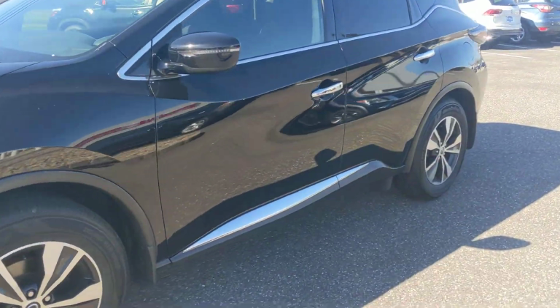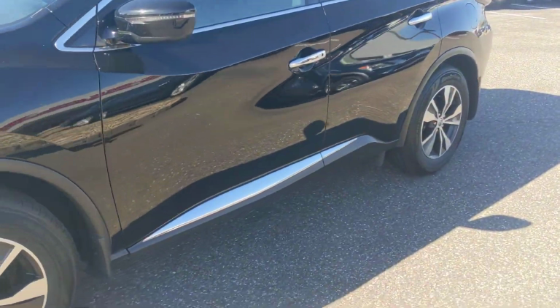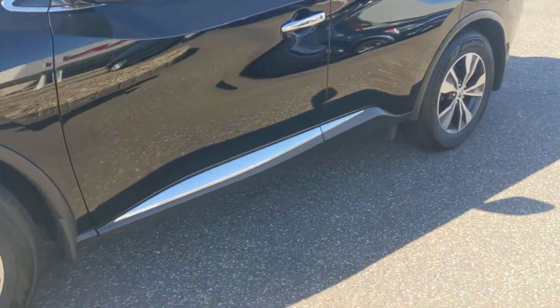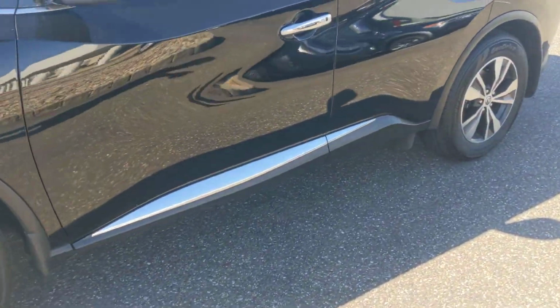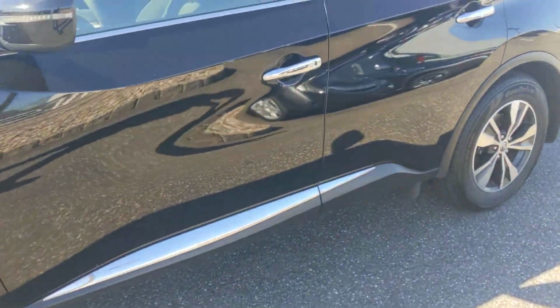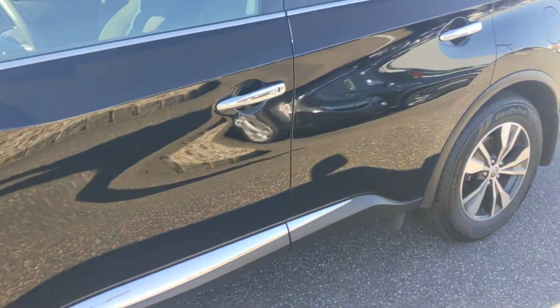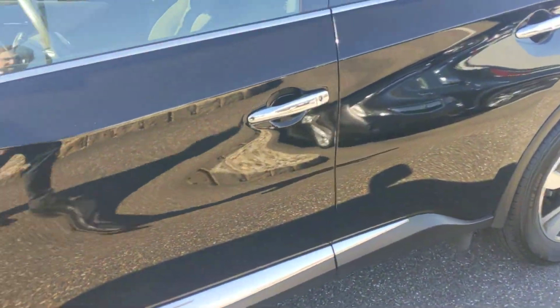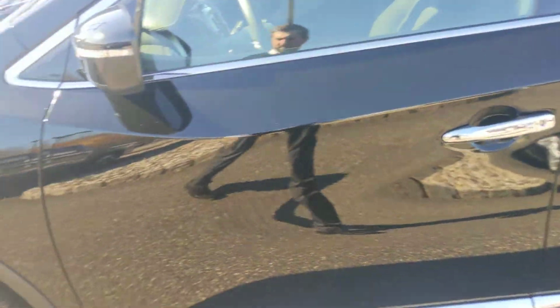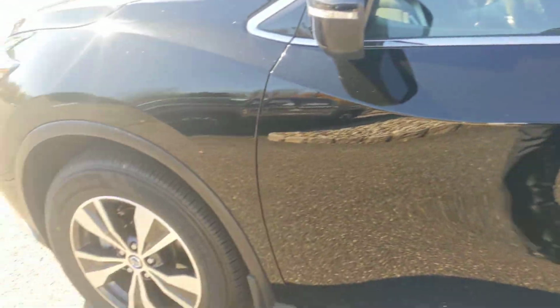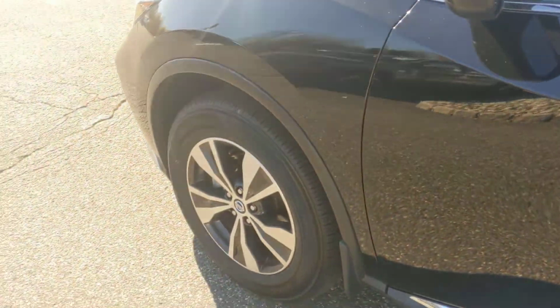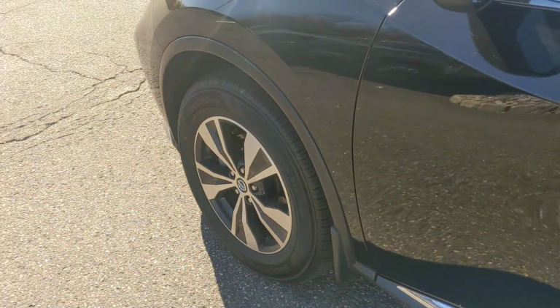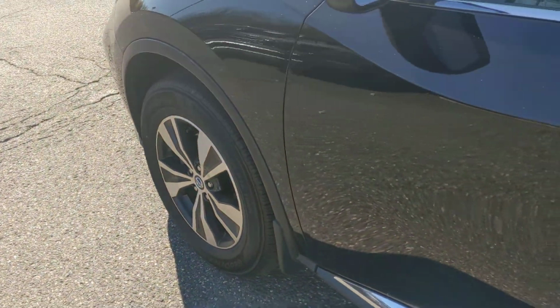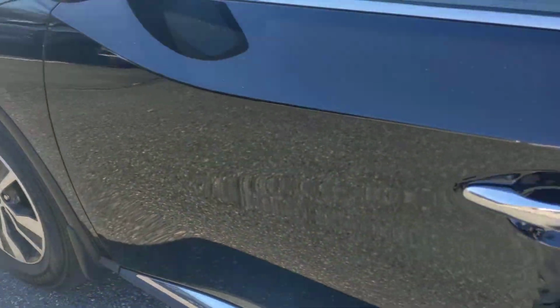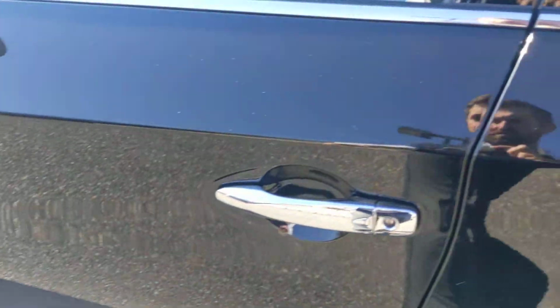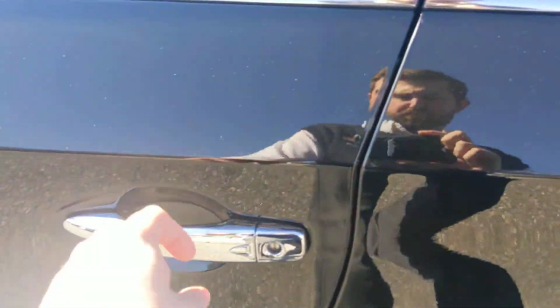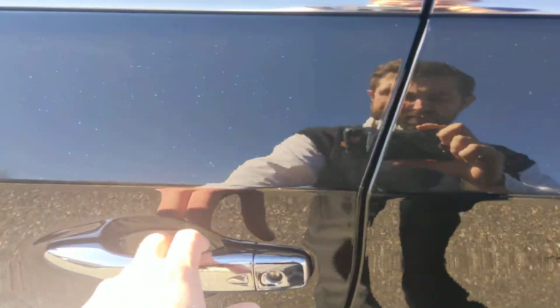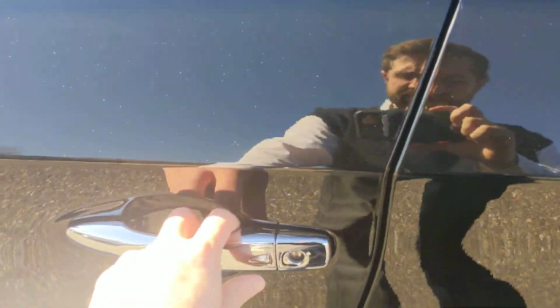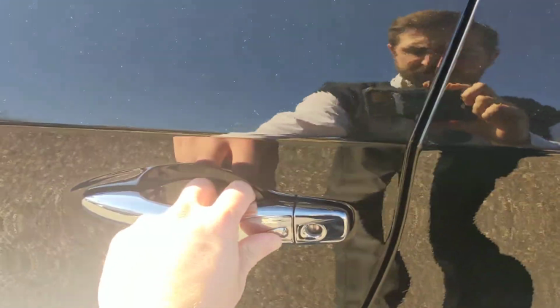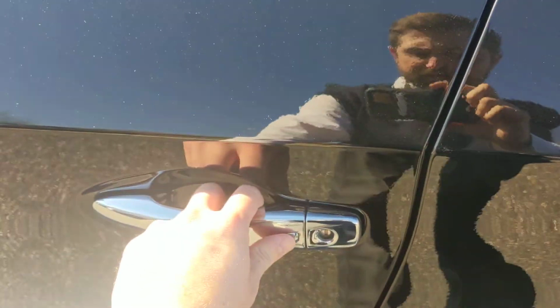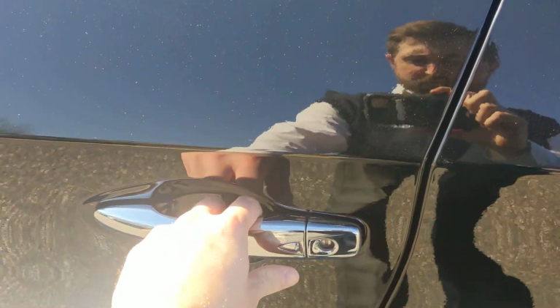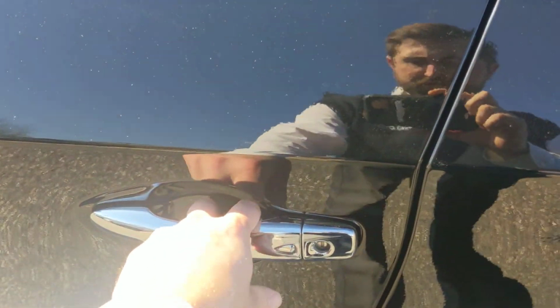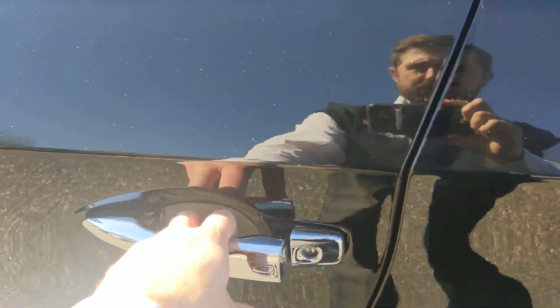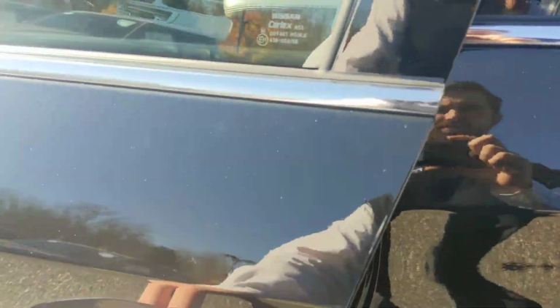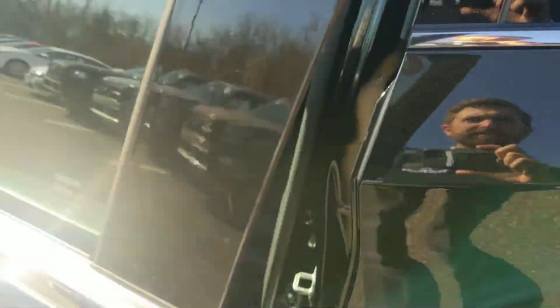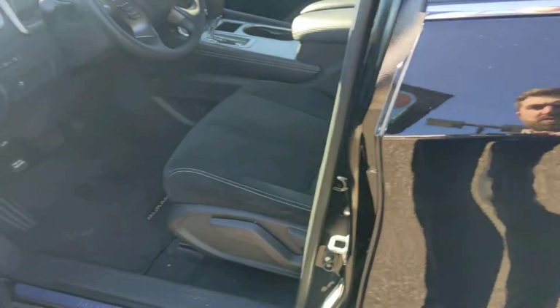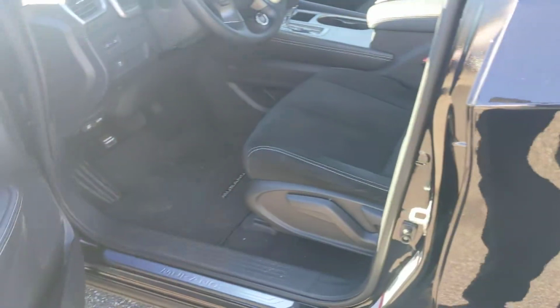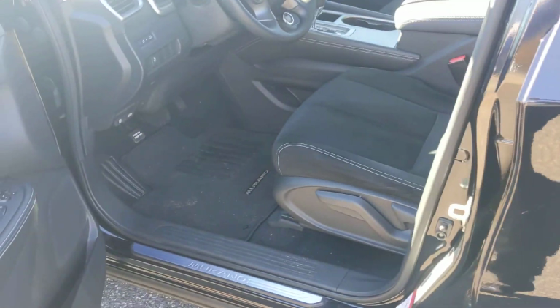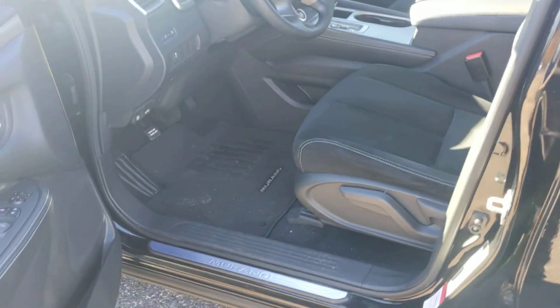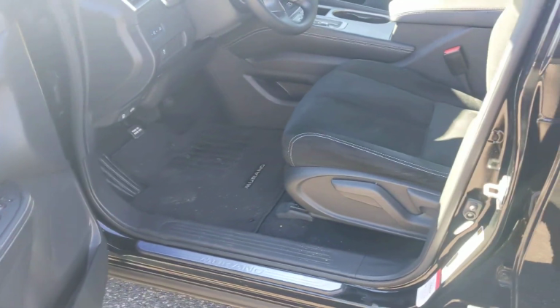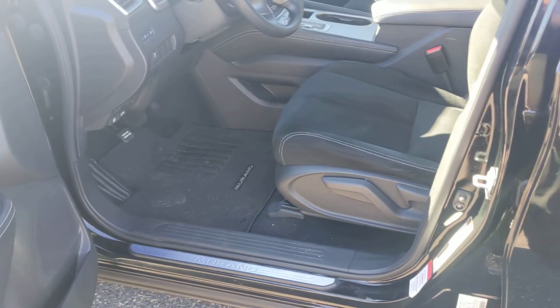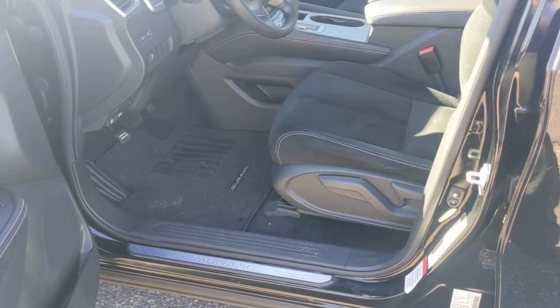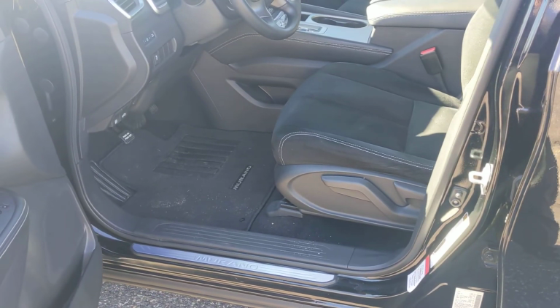Nice chrome accents here on the bottom, and of course the aluminum alloy wheels. These are great — these request switches, just one touch to open the door or lock it.